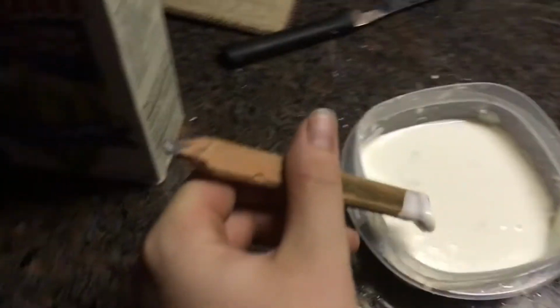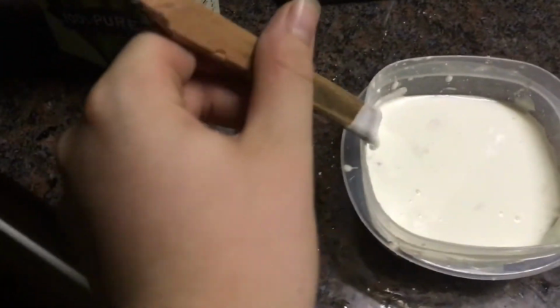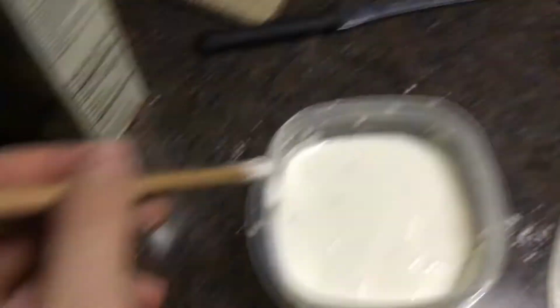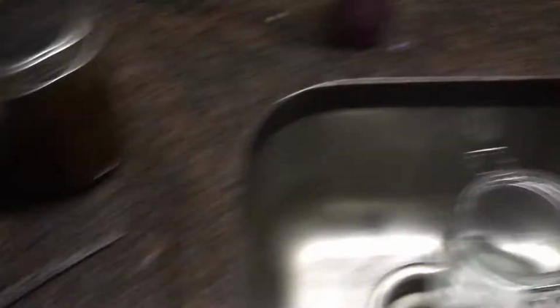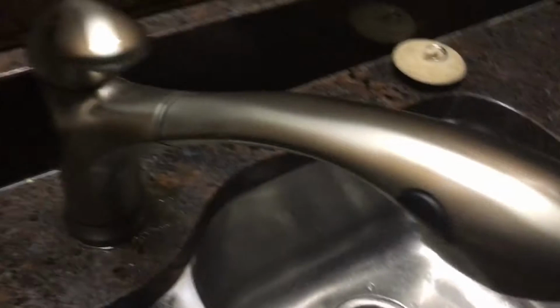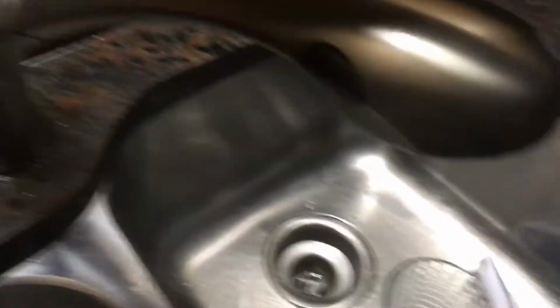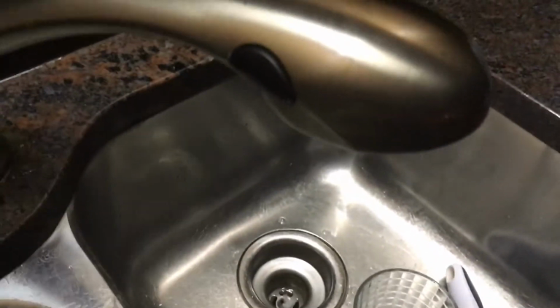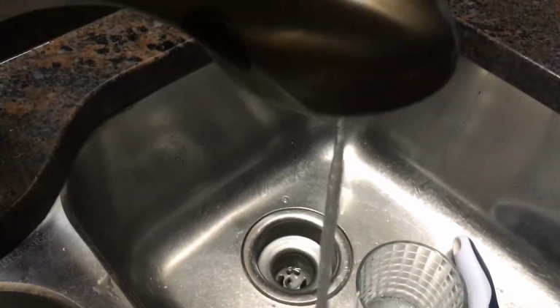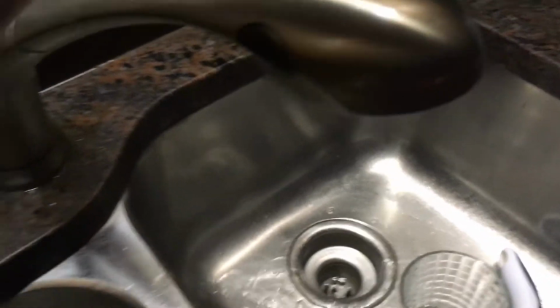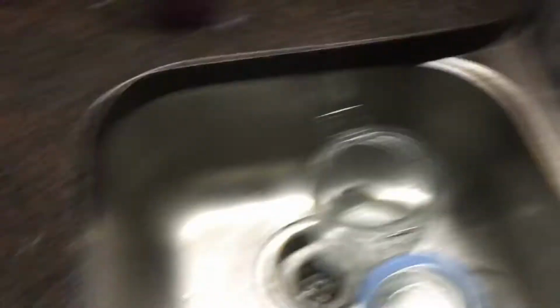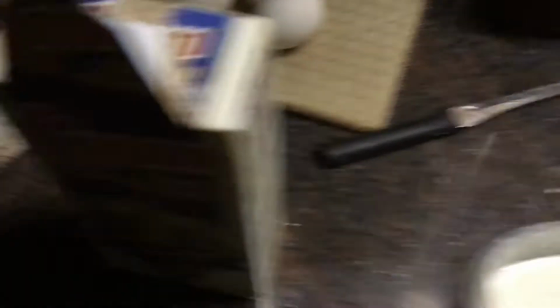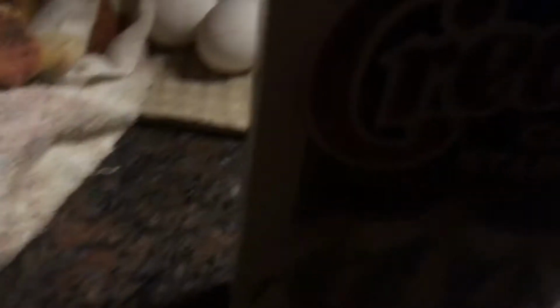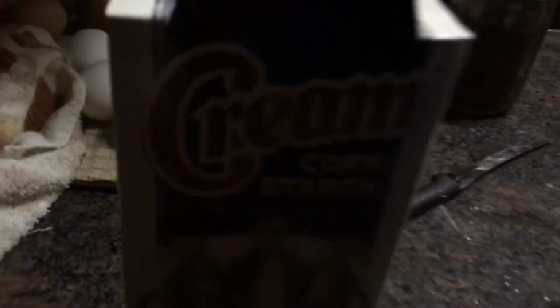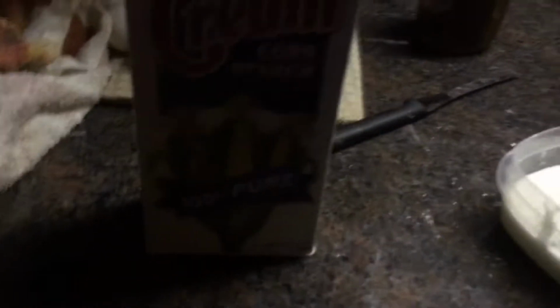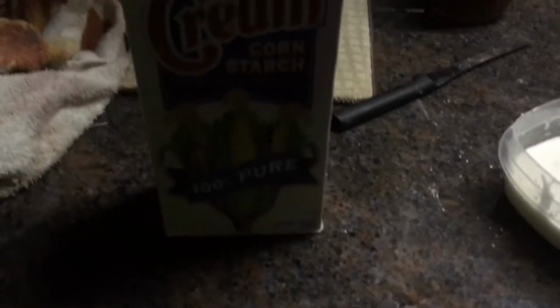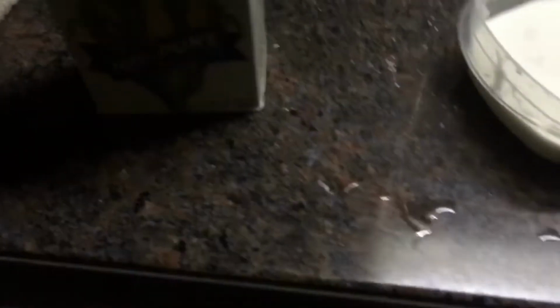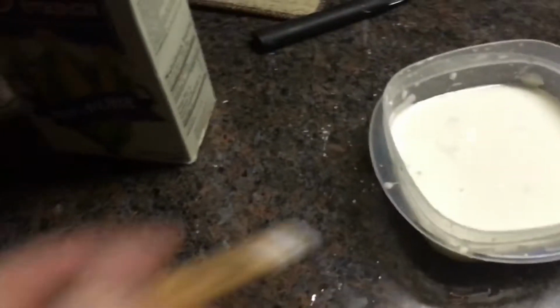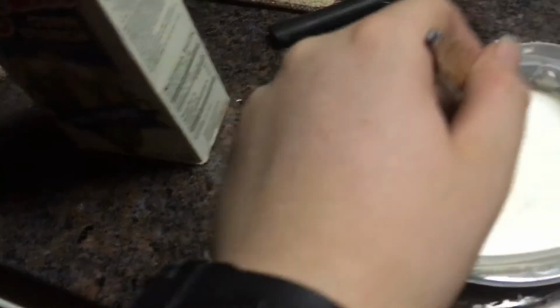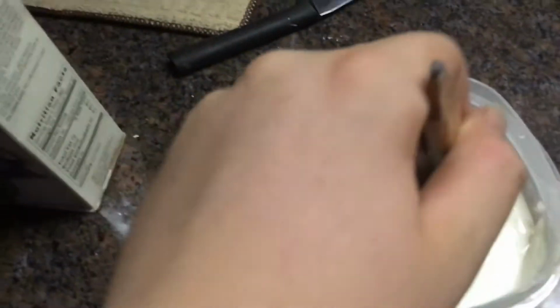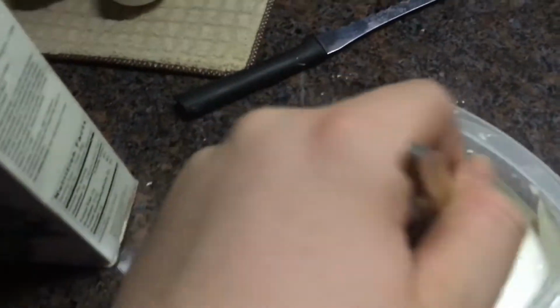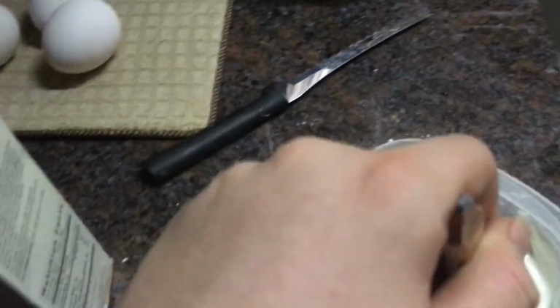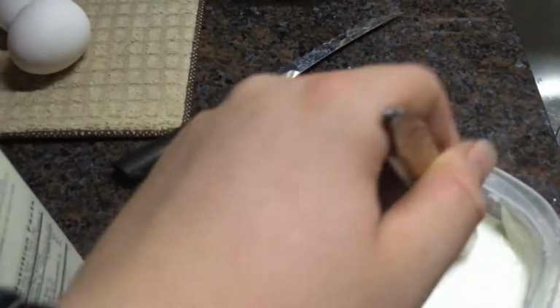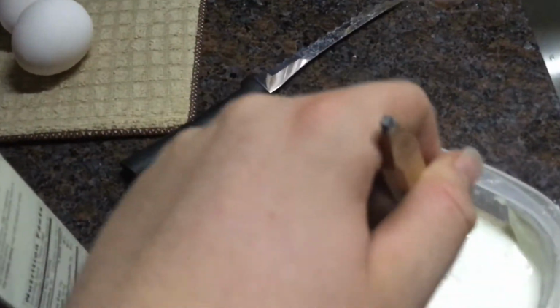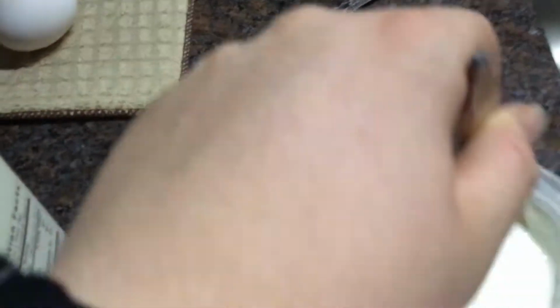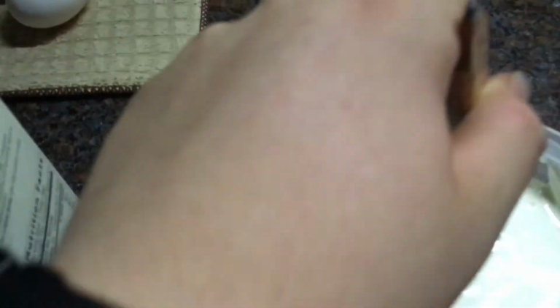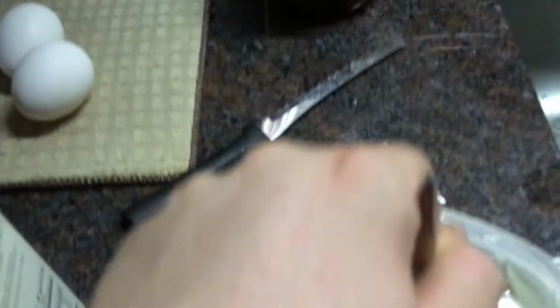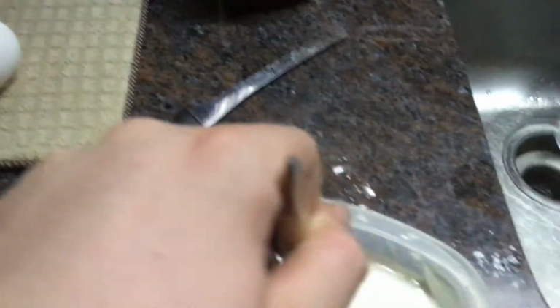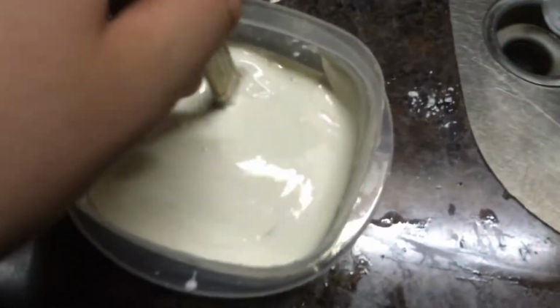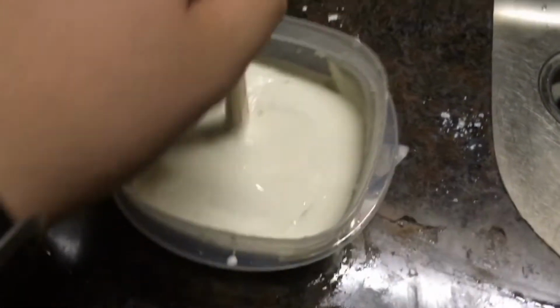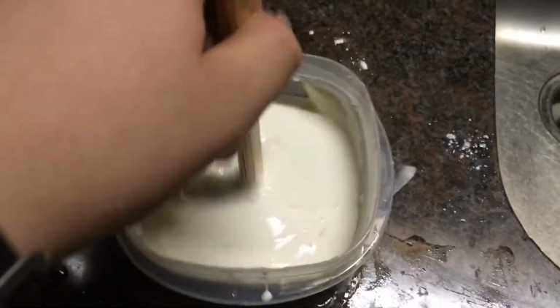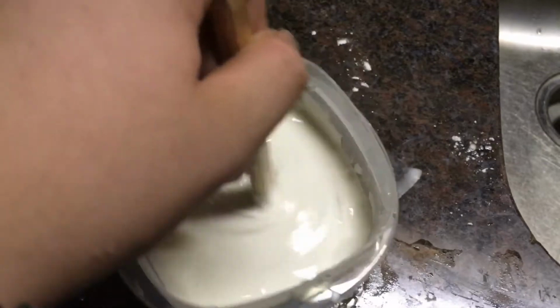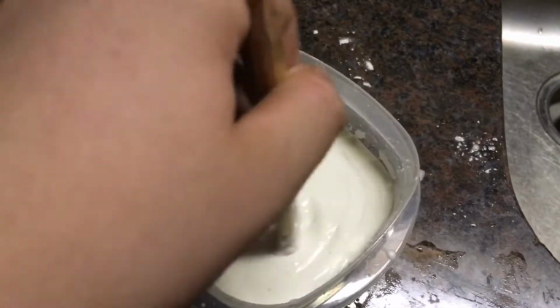All it's made out of is water and corn starch — it's normal corn starch. What you do is you just put in a bunch of corn starch and you slowly mix in water until it's this consistency.